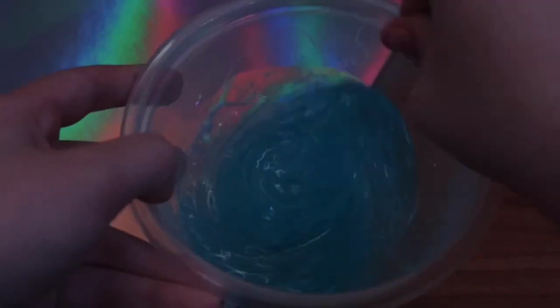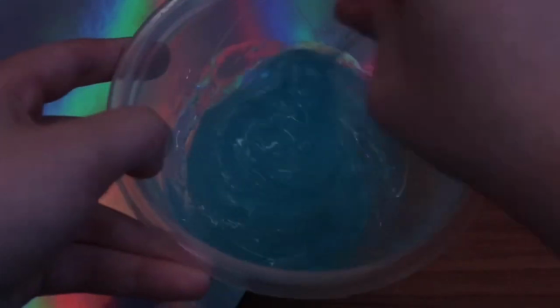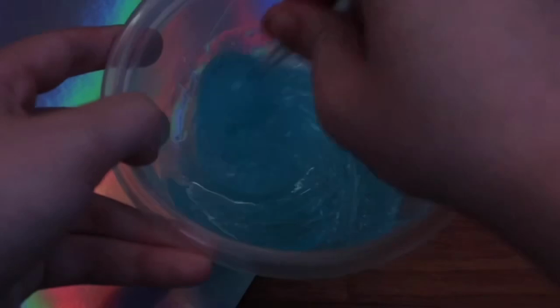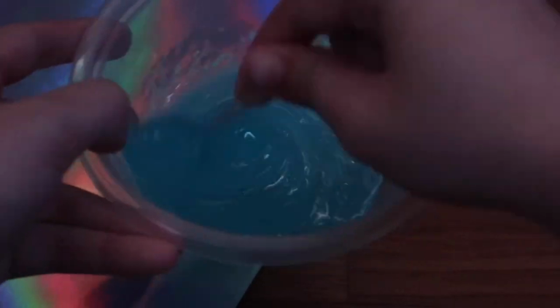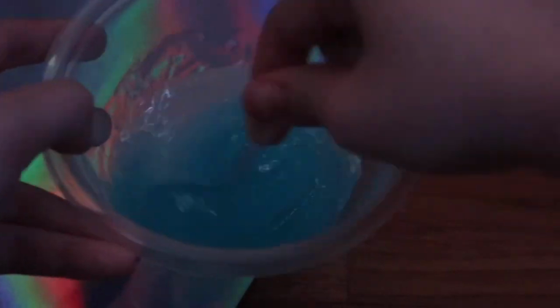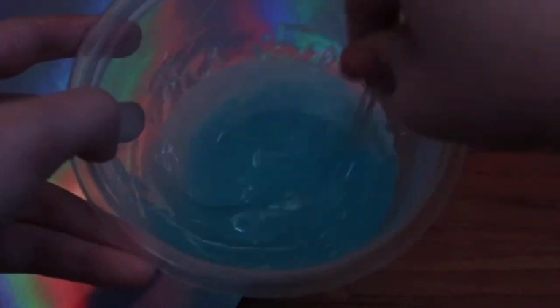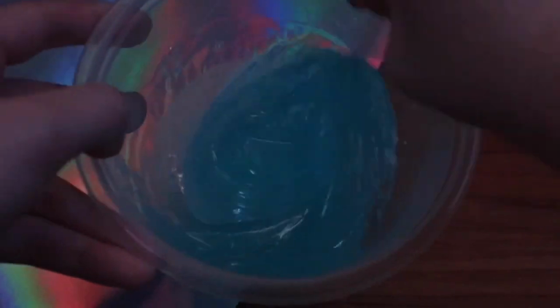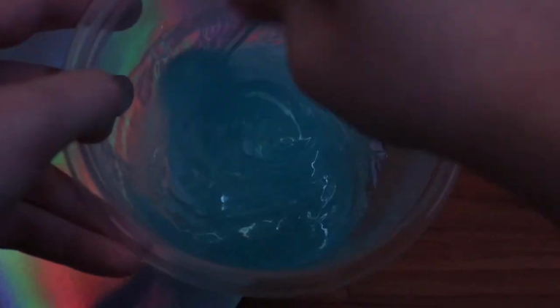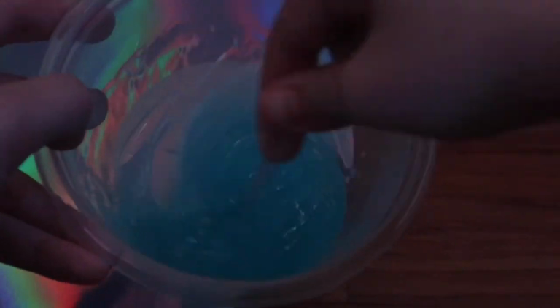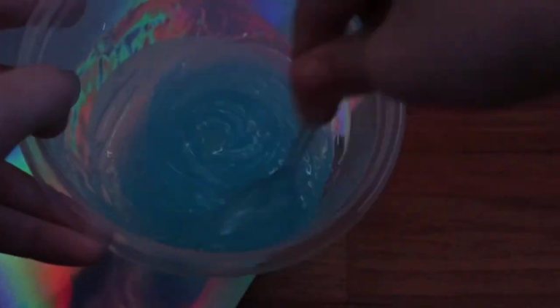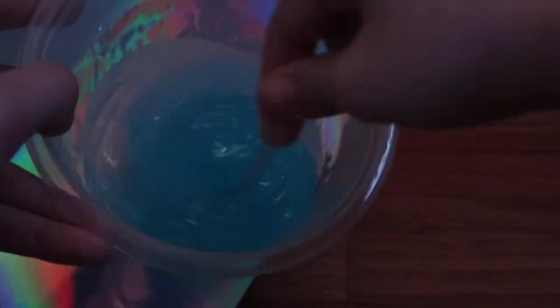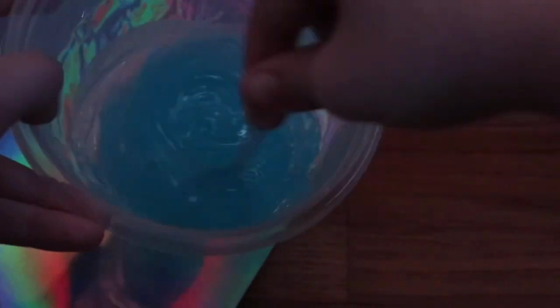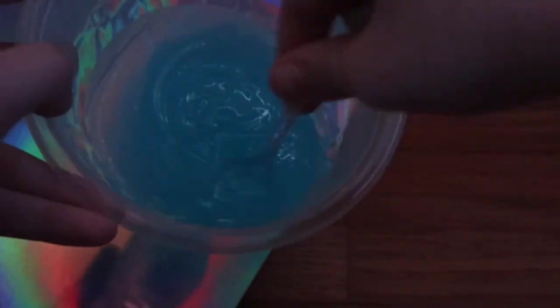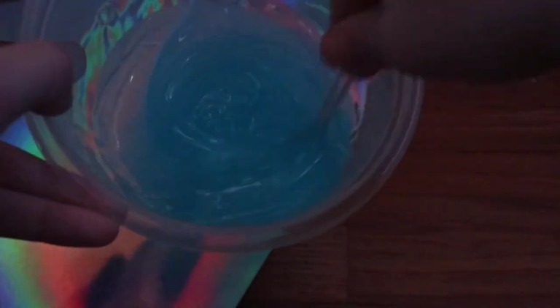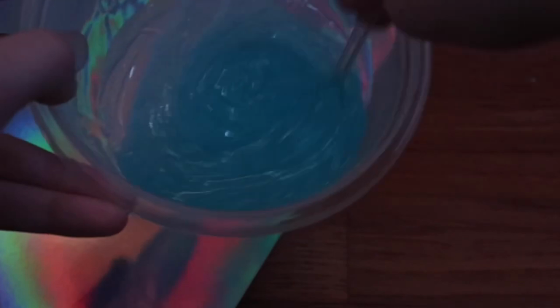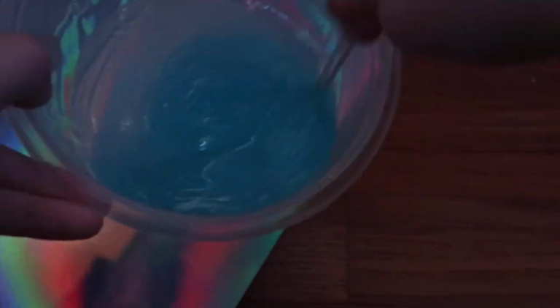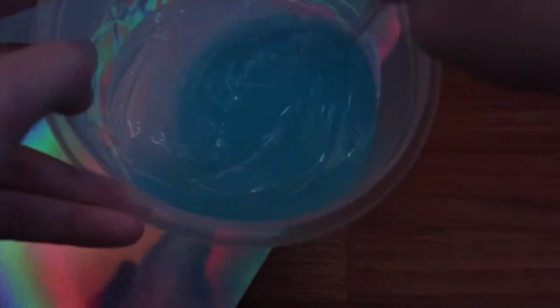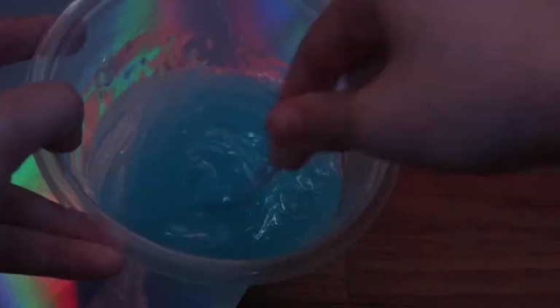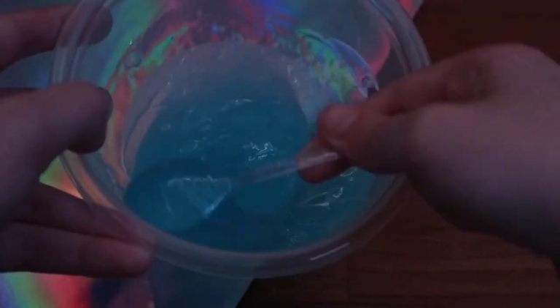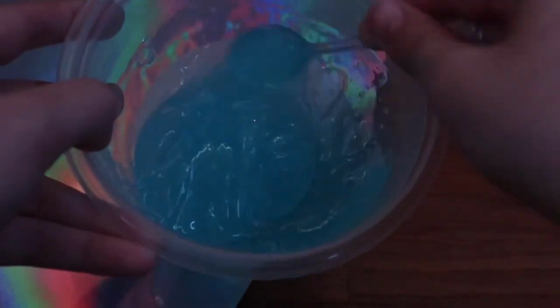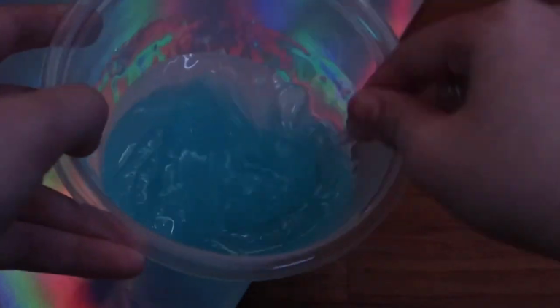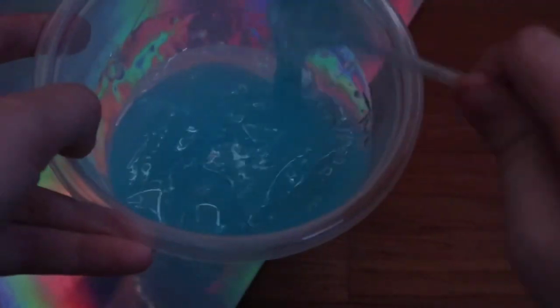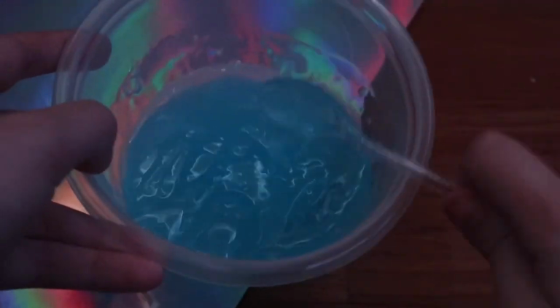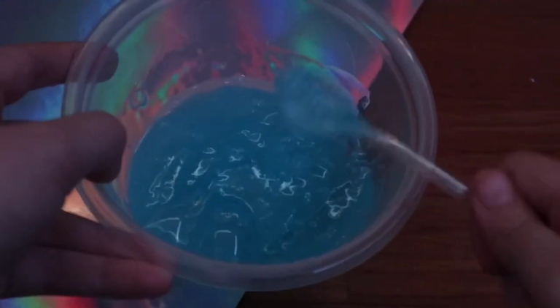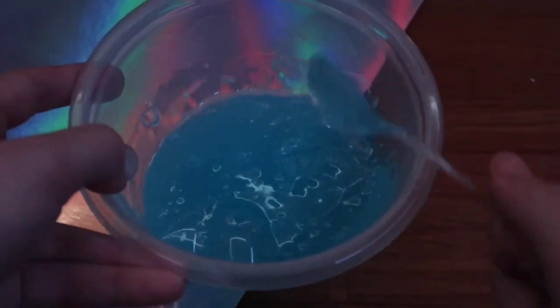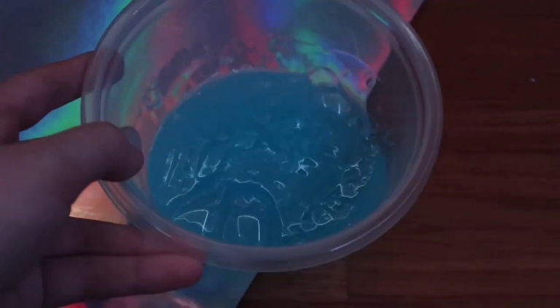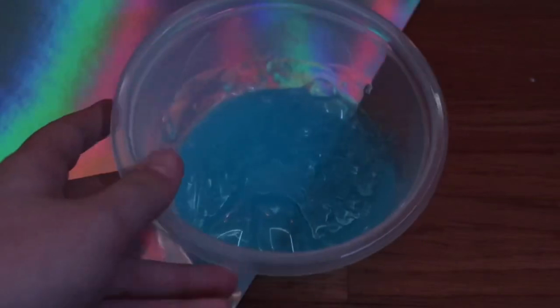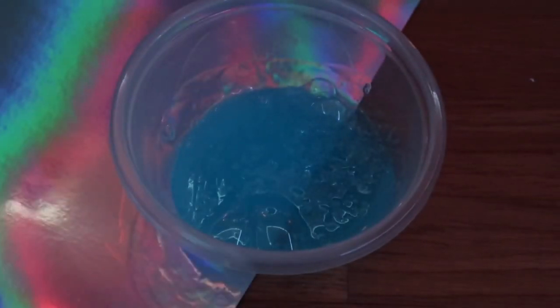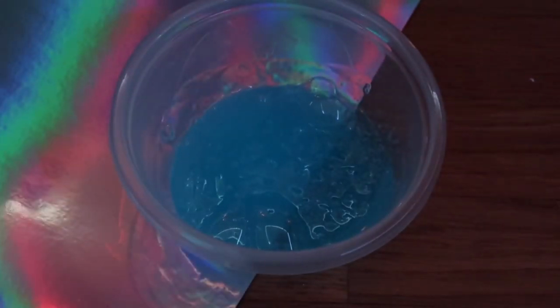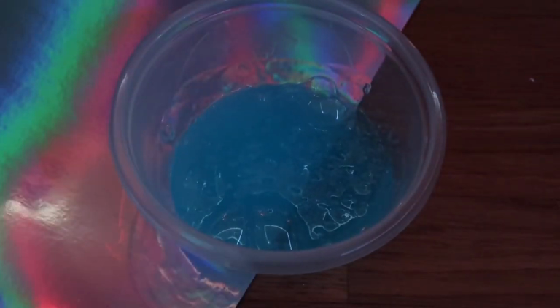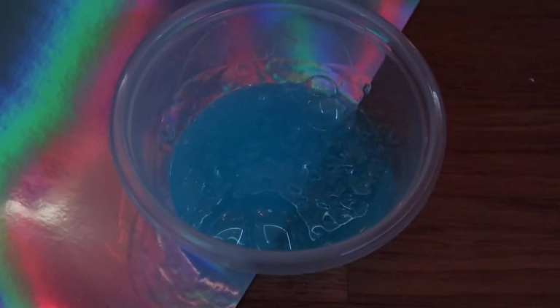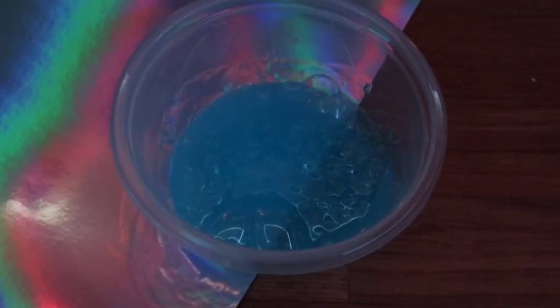I can see it melted a little bit, which is good, because I'm going to mix it more now. After it's out of the microwave you just want to mix it up even more. I've learned from testing this recipe that this actually makes a slime.